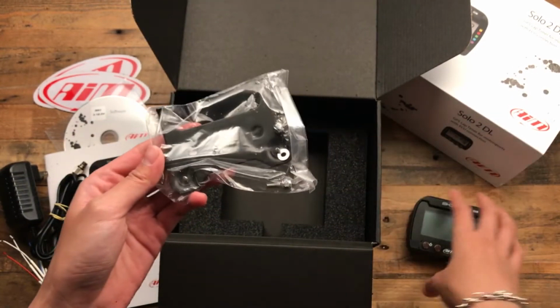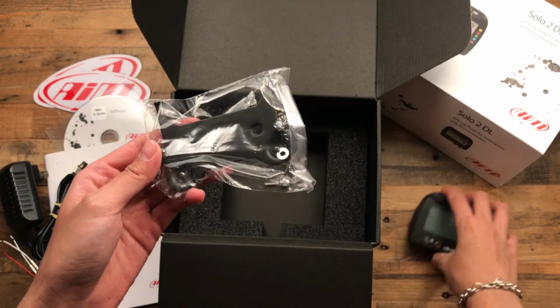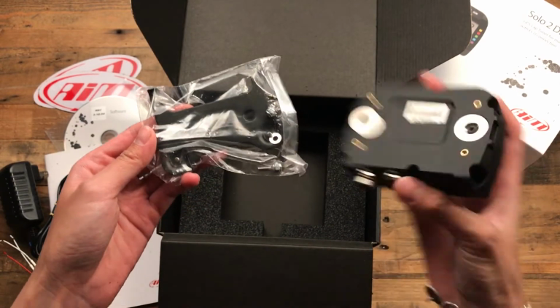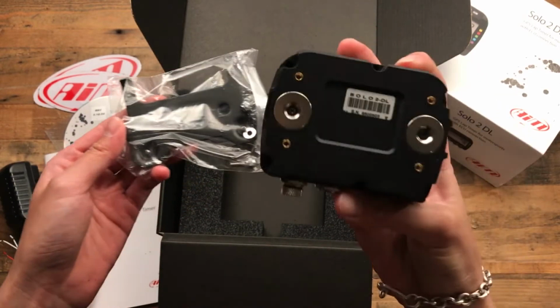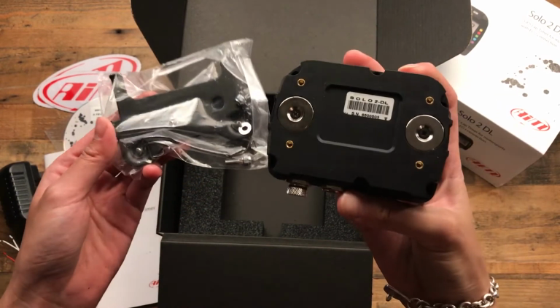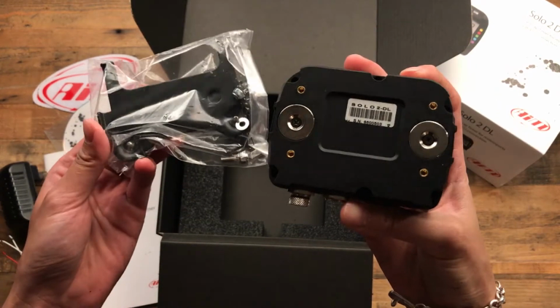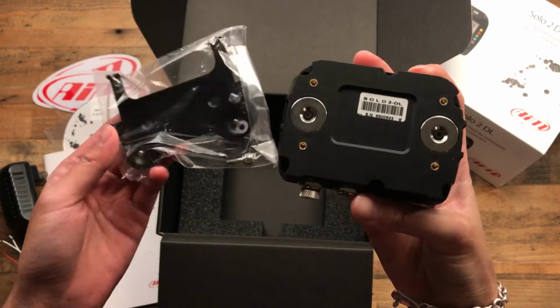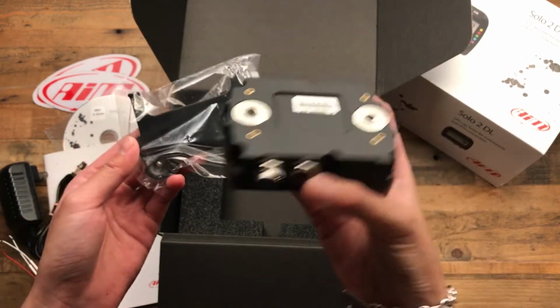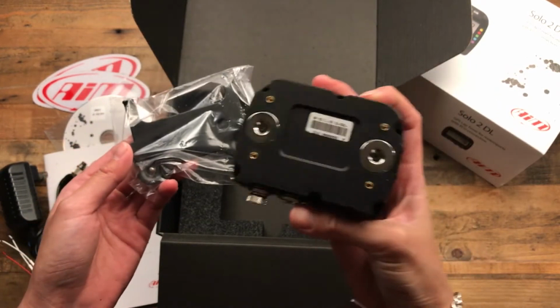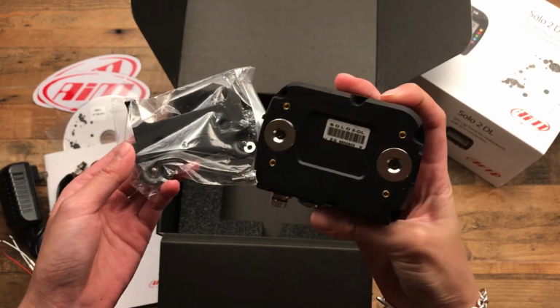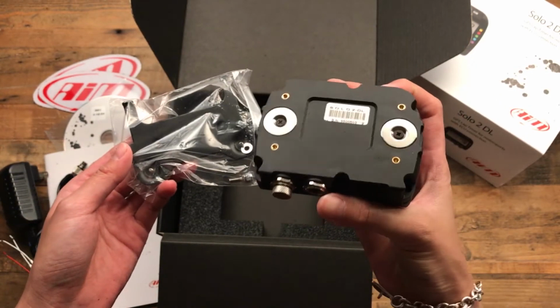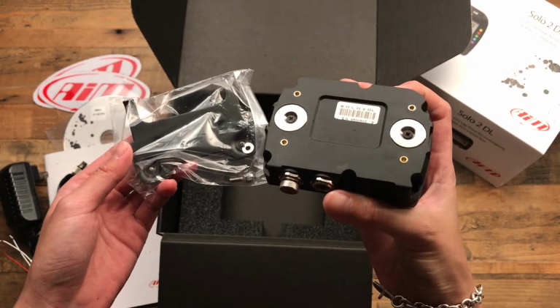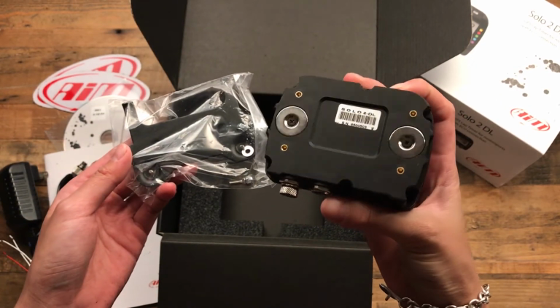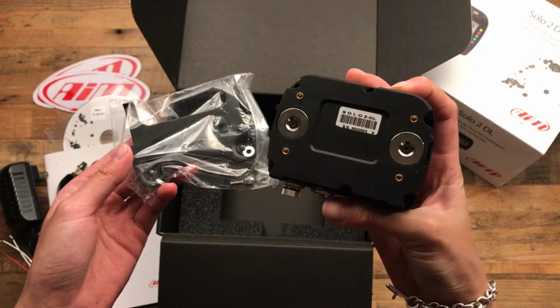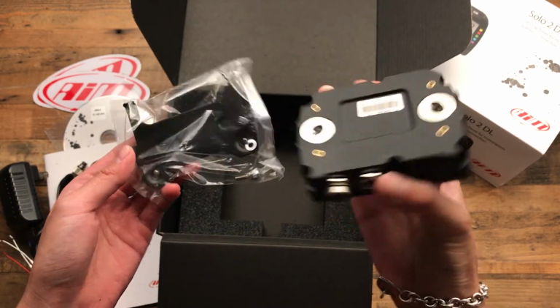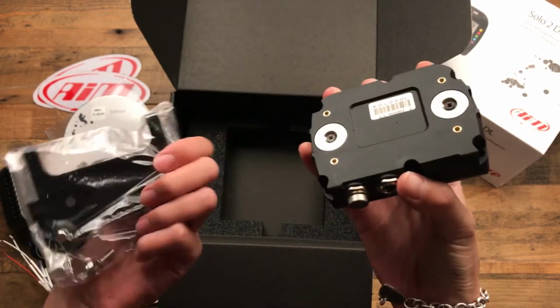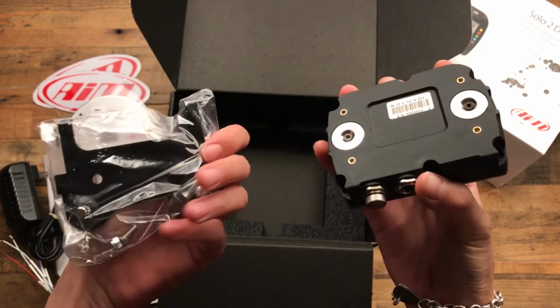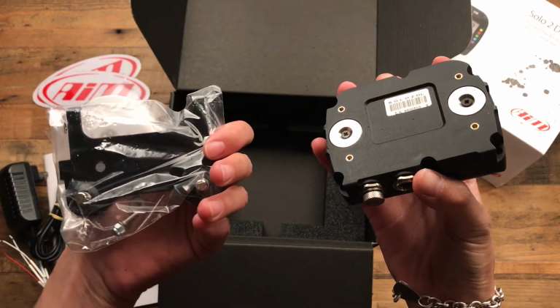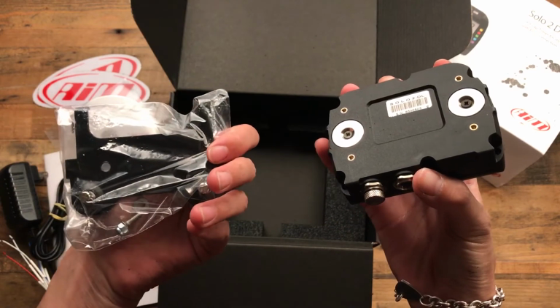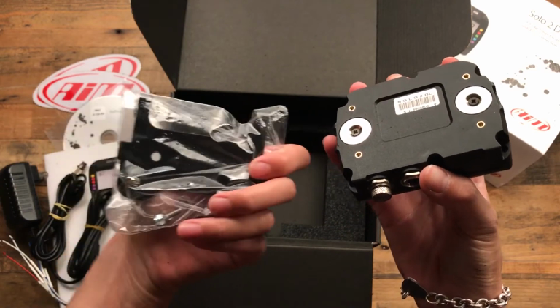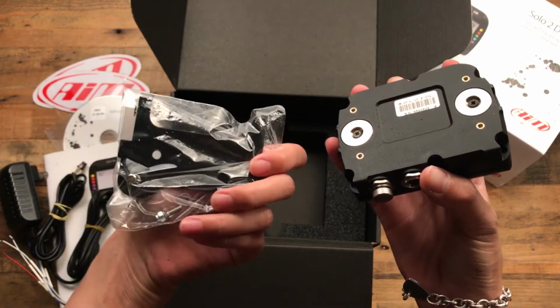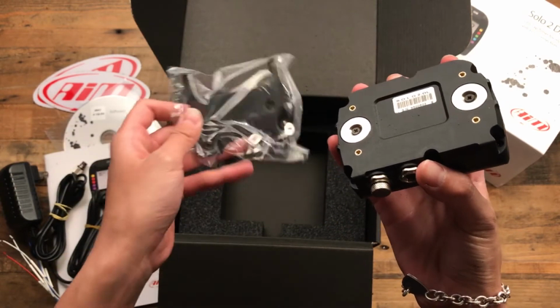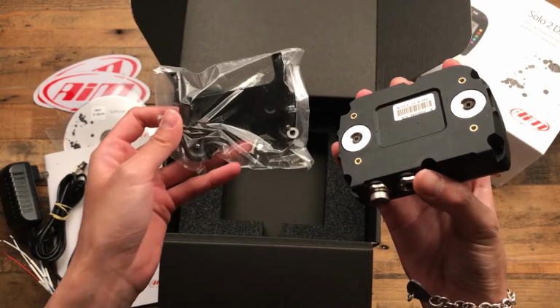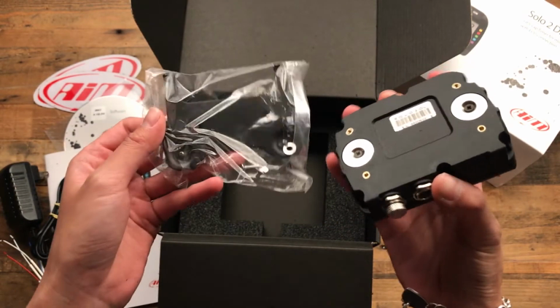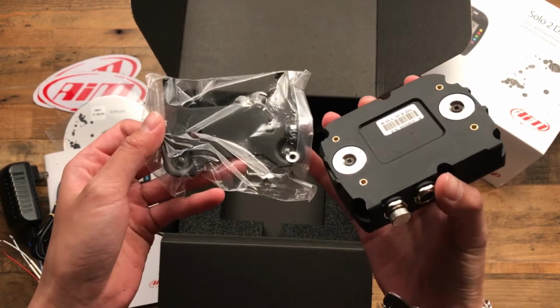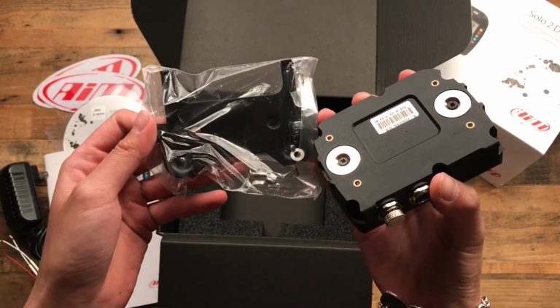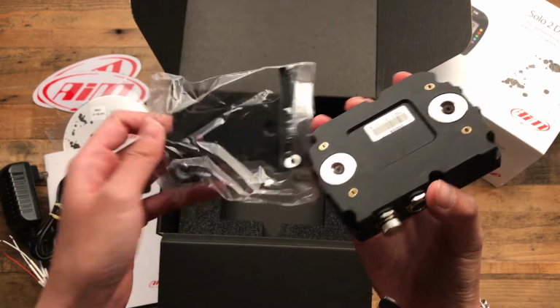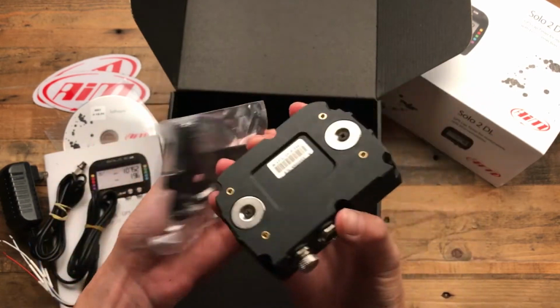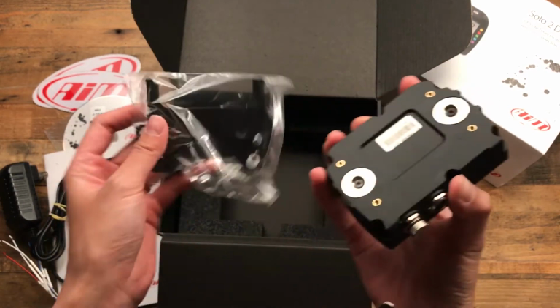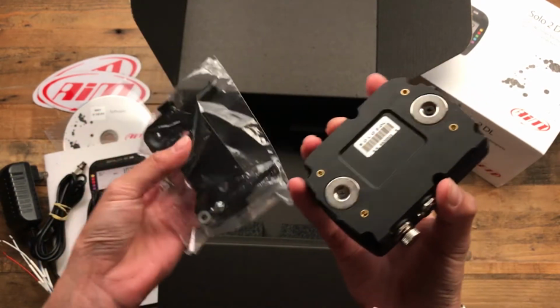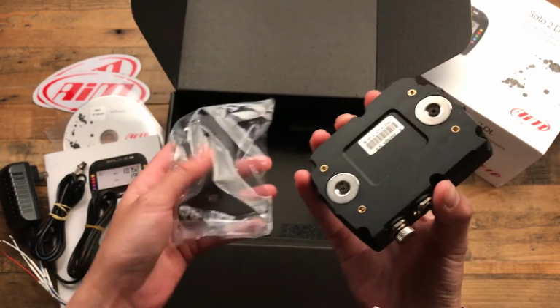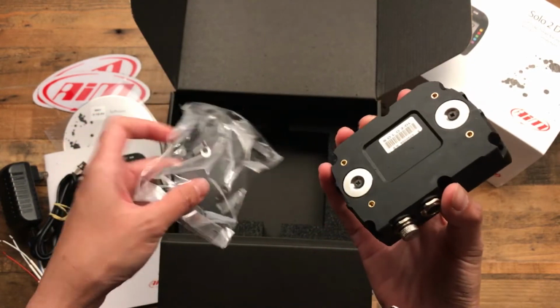Nice mount. It has the same magnets that the AiM came with, so you can screw this onto your dash and it'll hold pretty nicely.